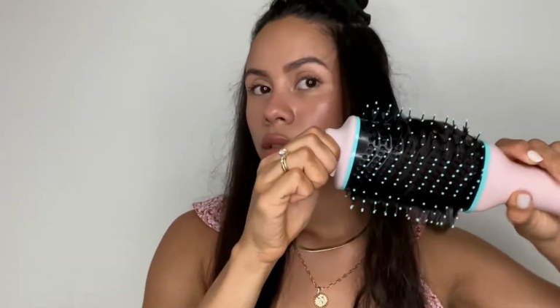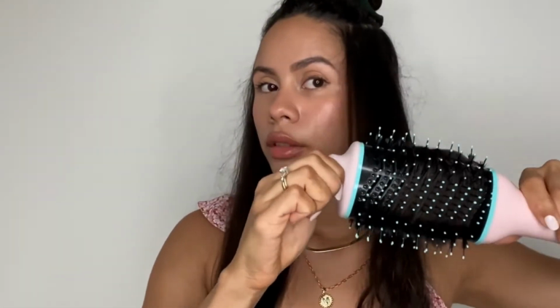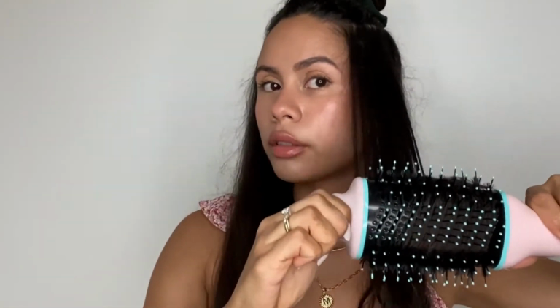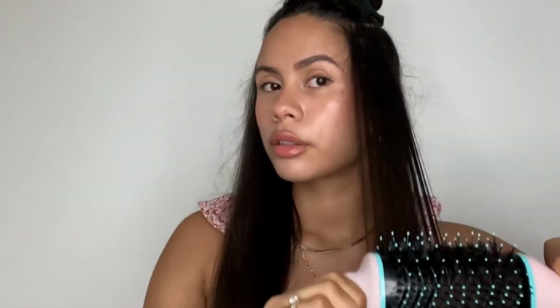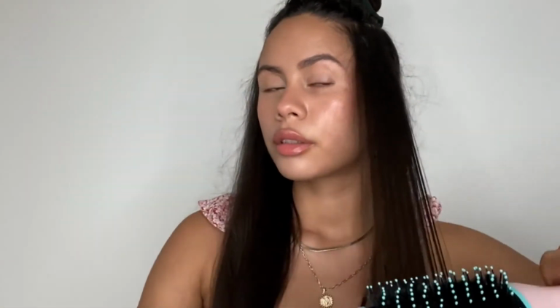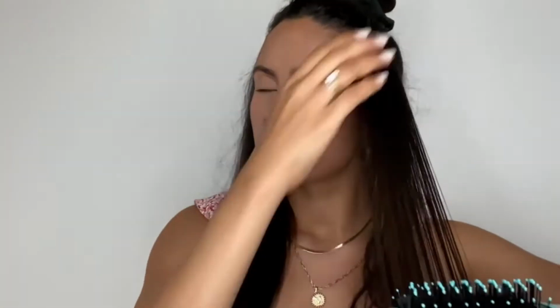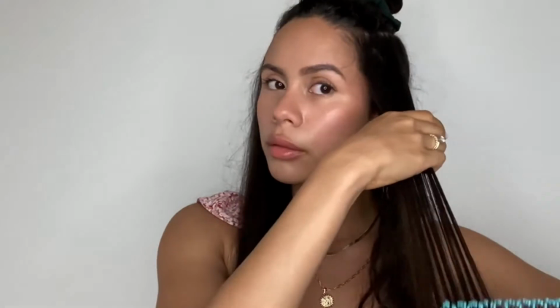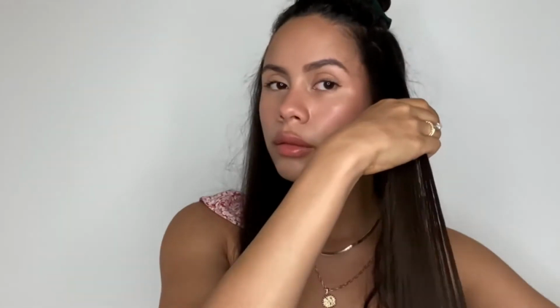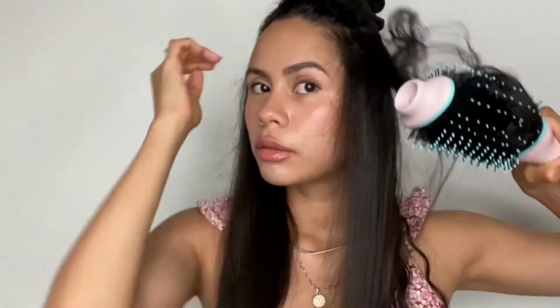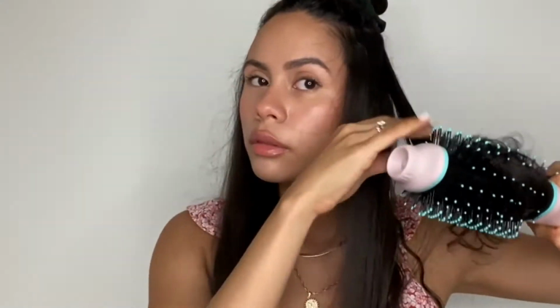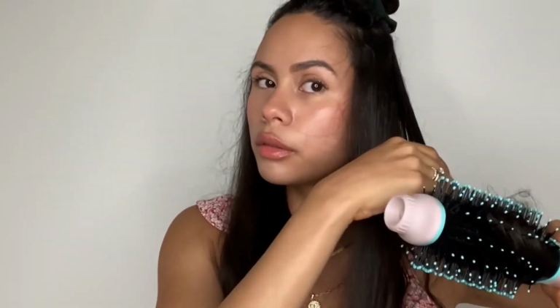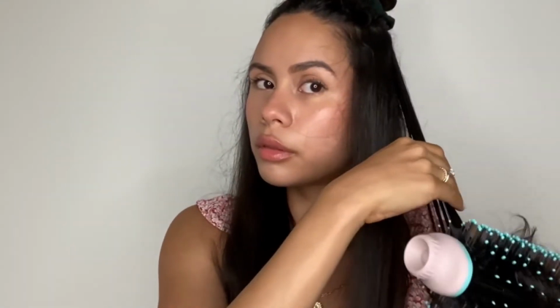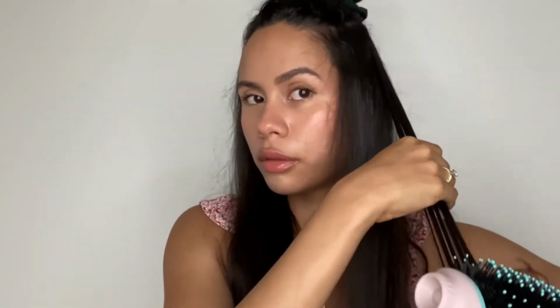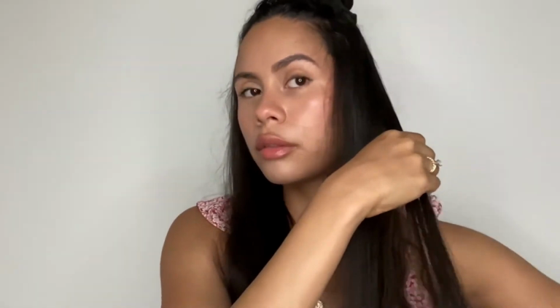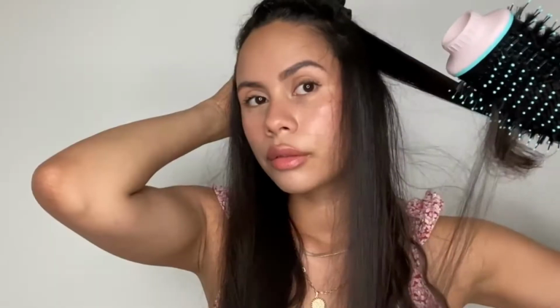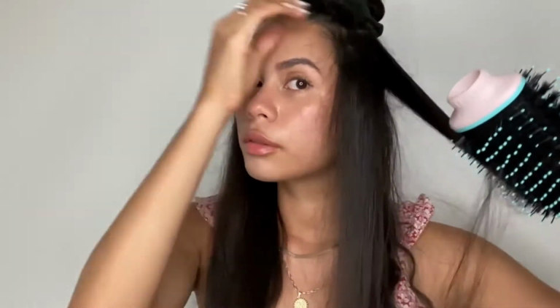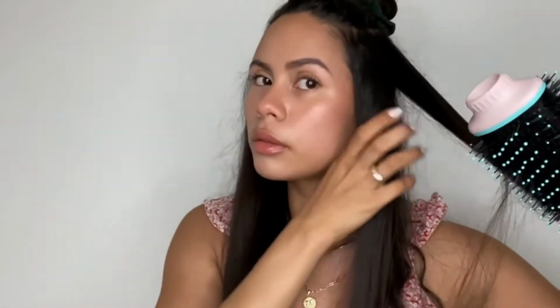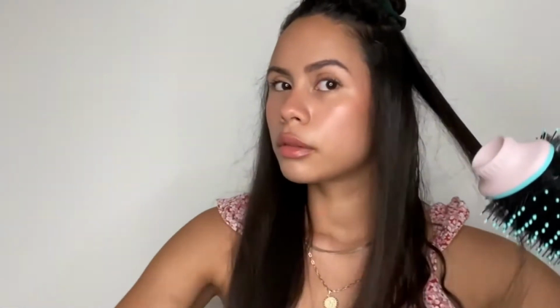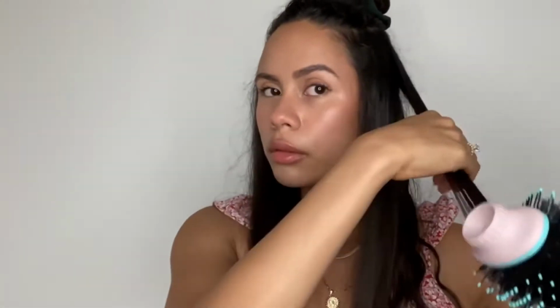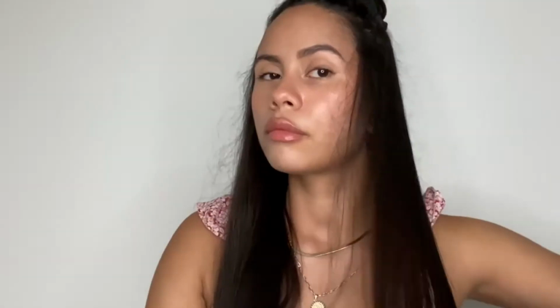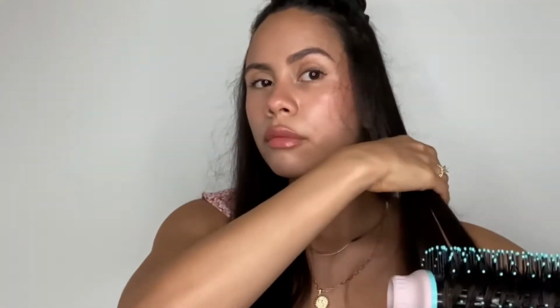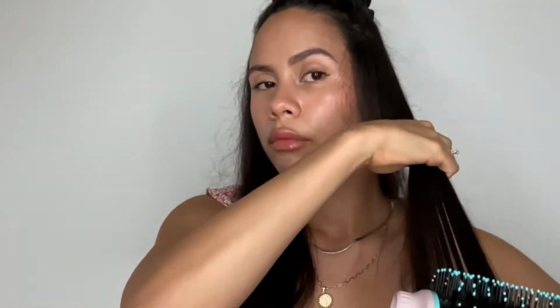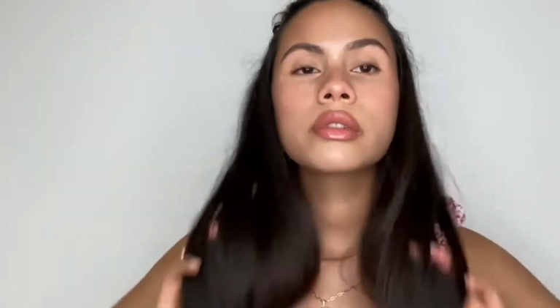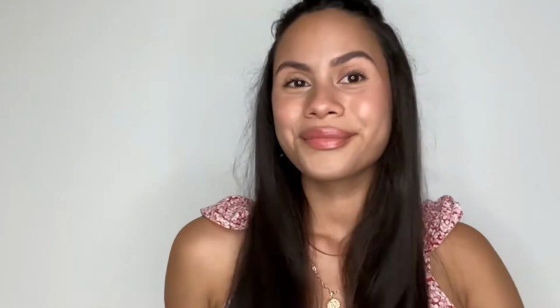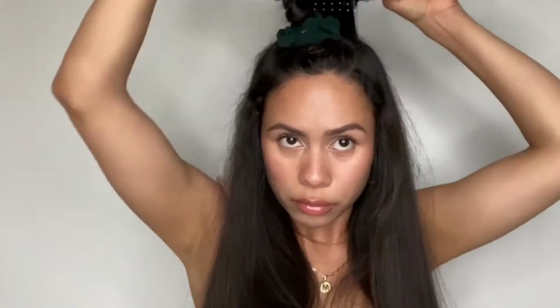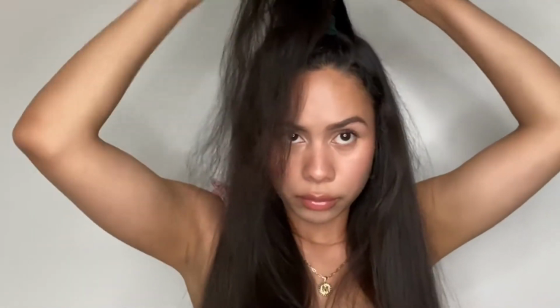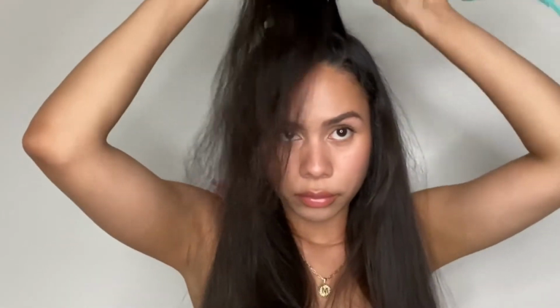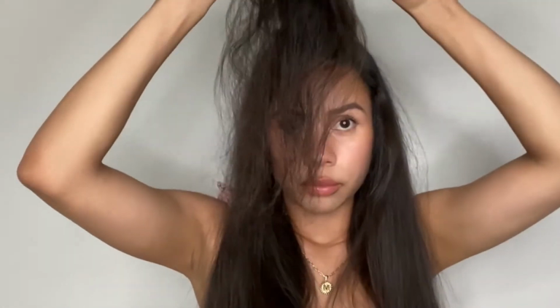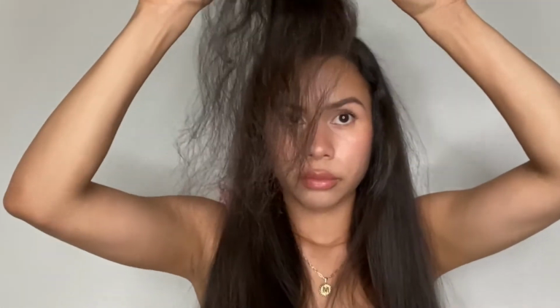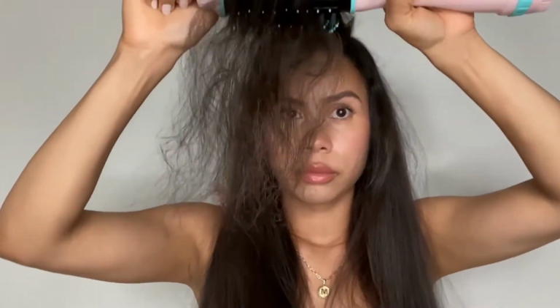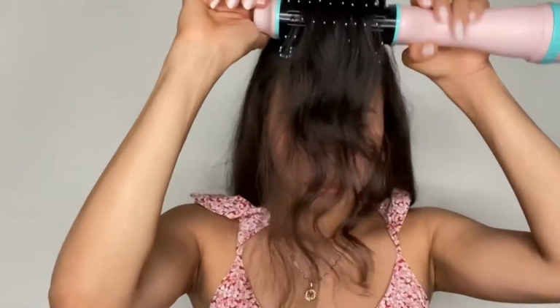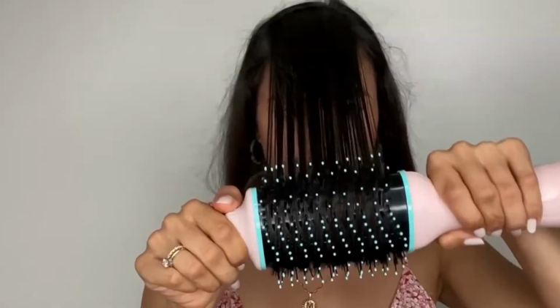It literally only takes me about eight to ten minutes to style my hair from start to finish, which is amazing. I love how luminous and silky my hair feels afterwards.